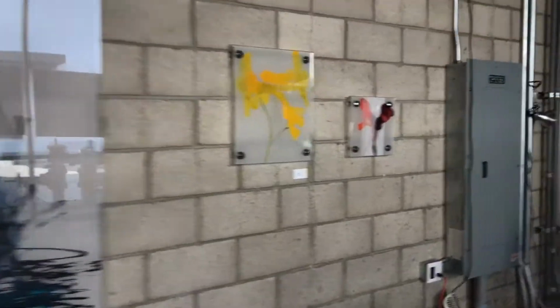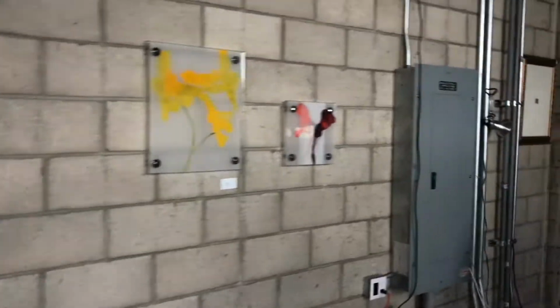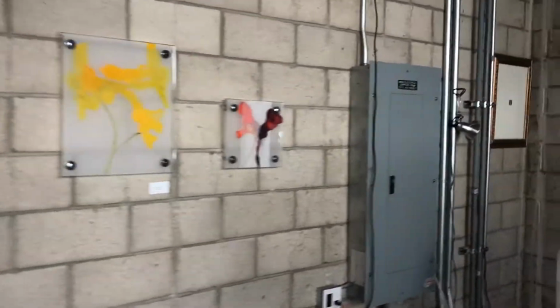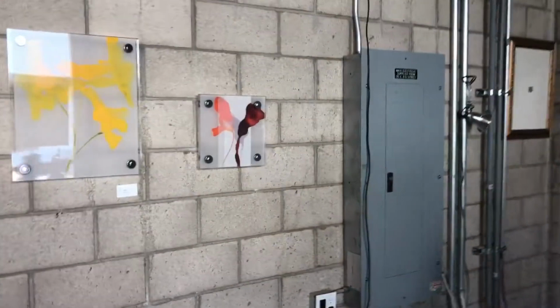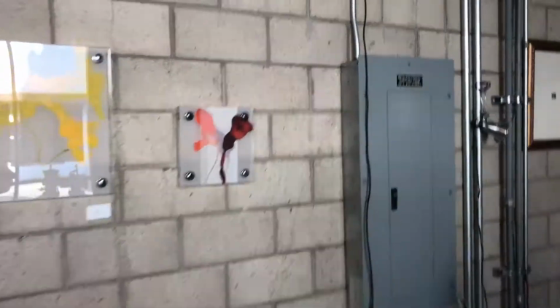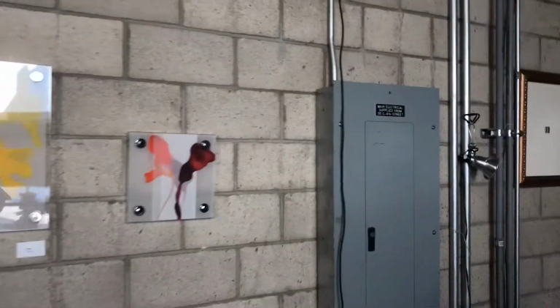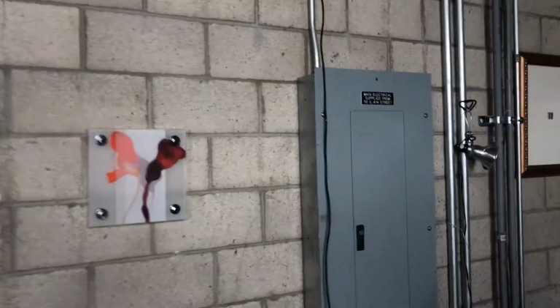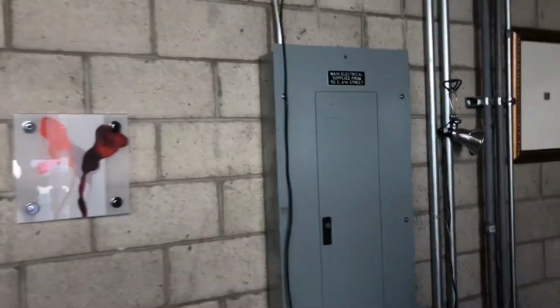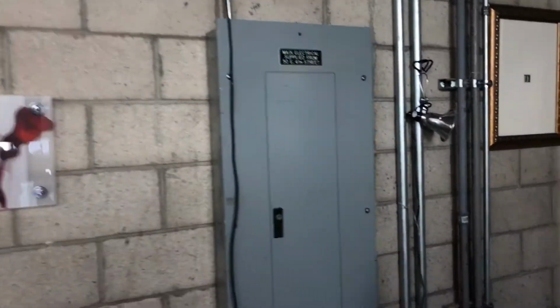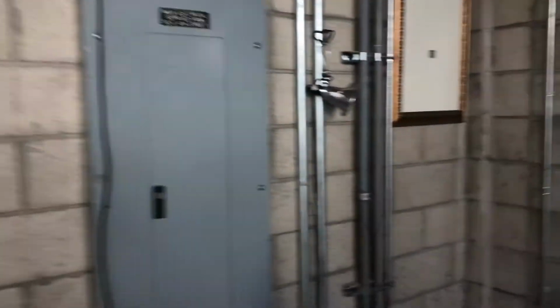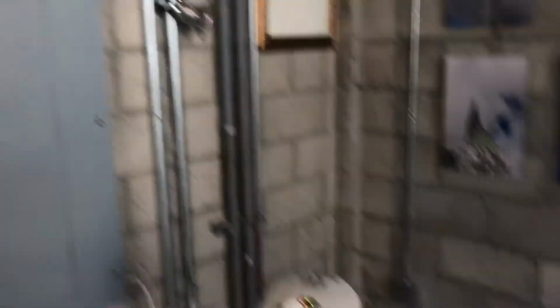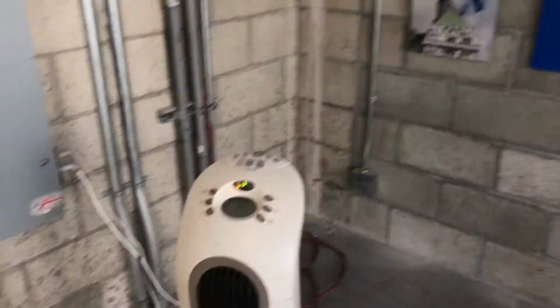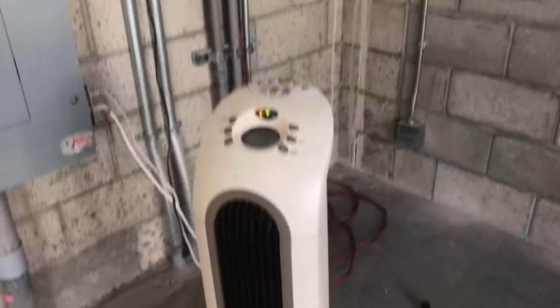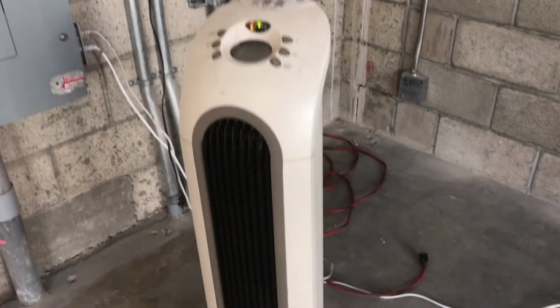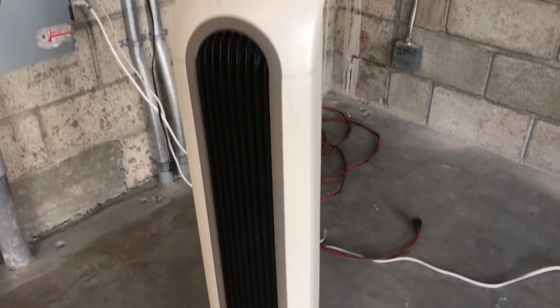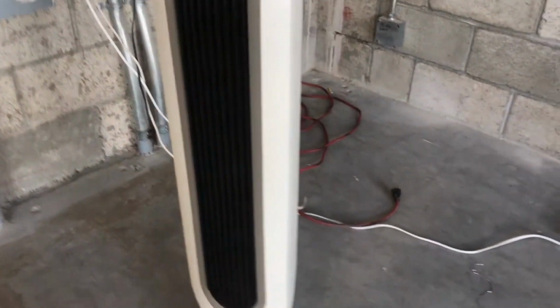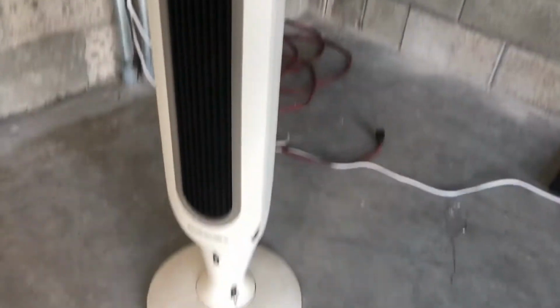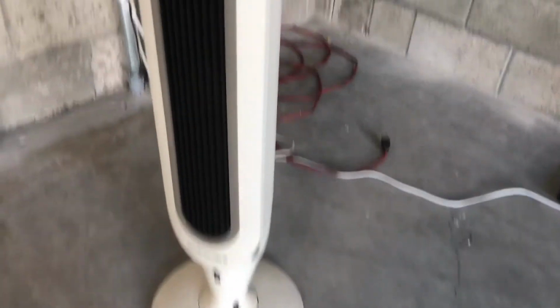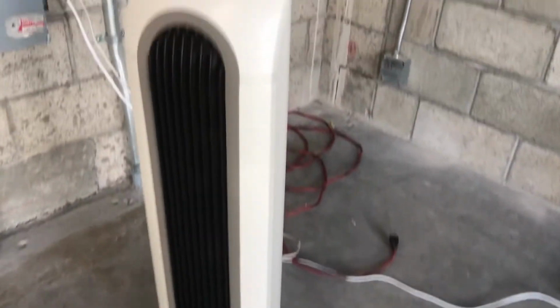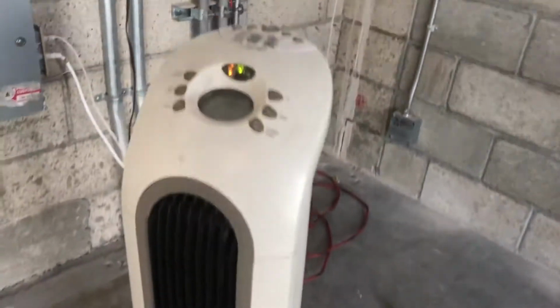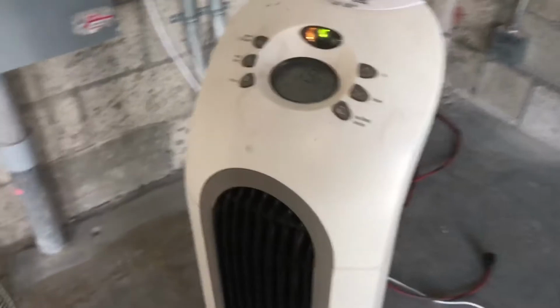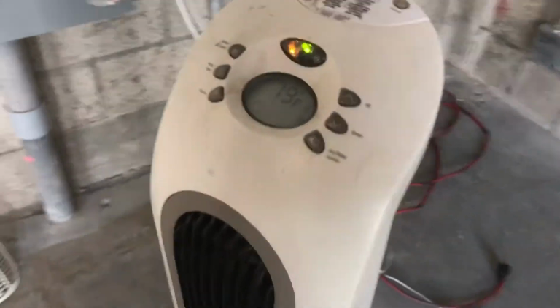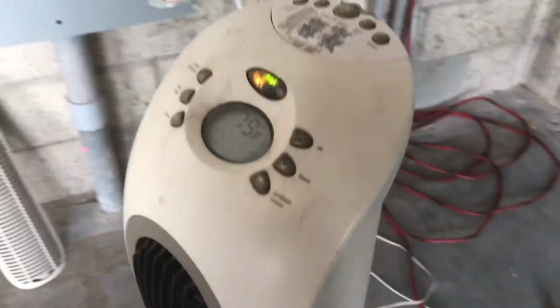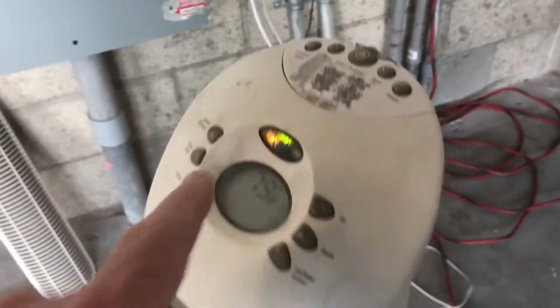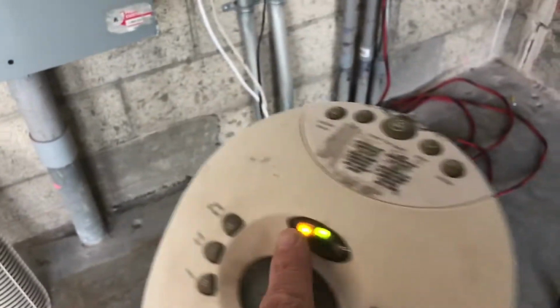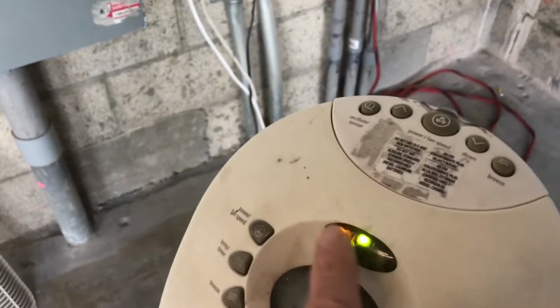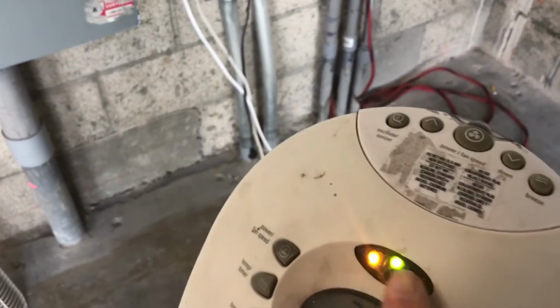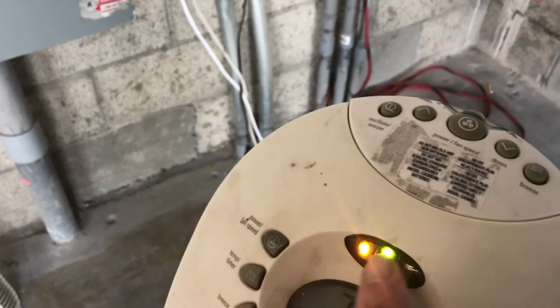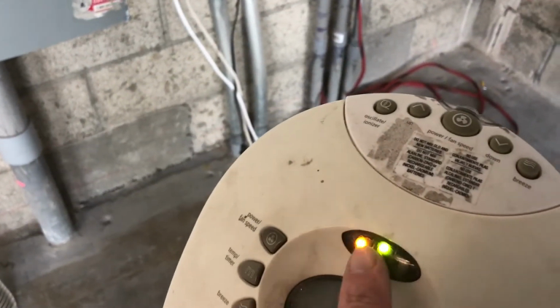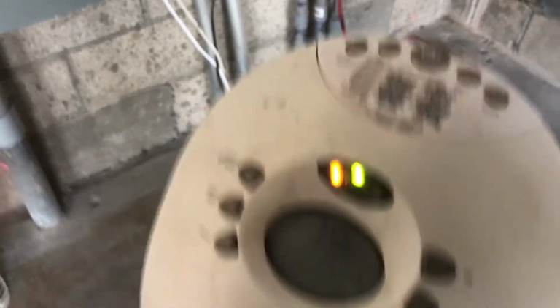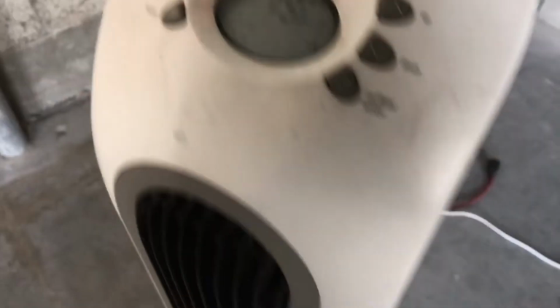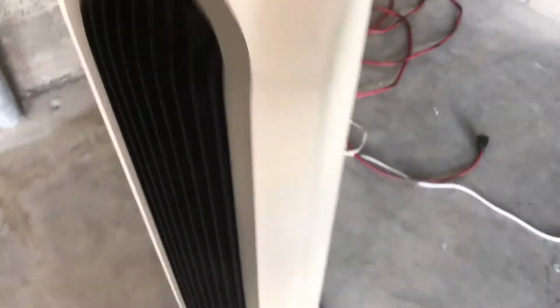I want to draw your attention to a lifelike sculpture I've been working on. It's called Fan. And as you can see, it literally looks like a fan. I put these little LED lights in there to make it look like it's a real fan.